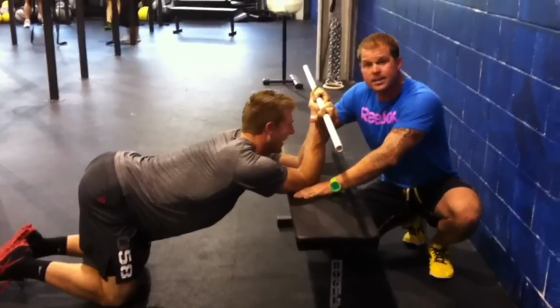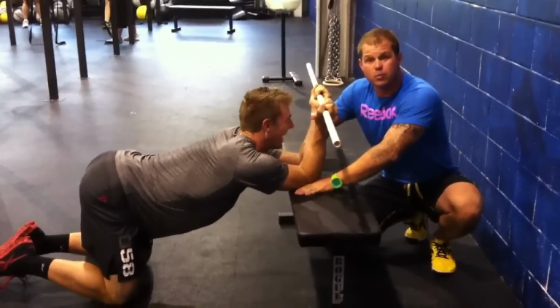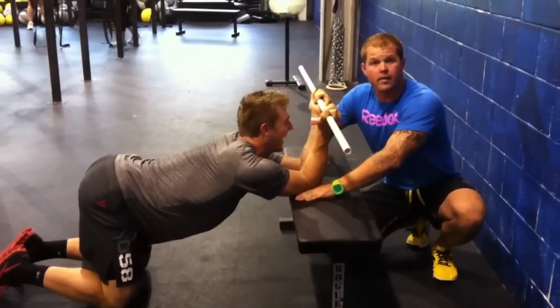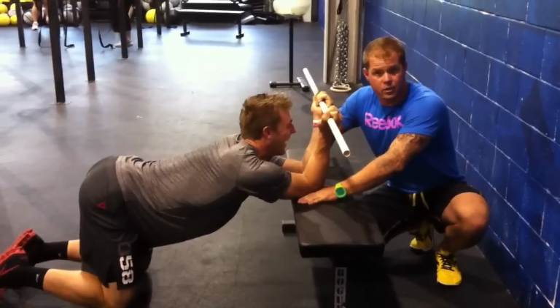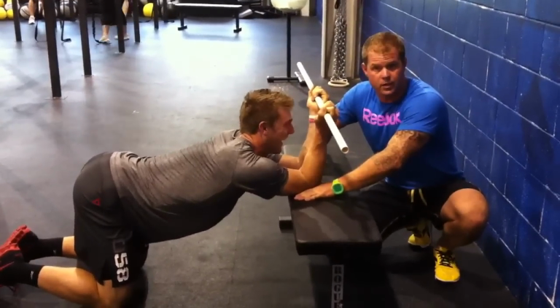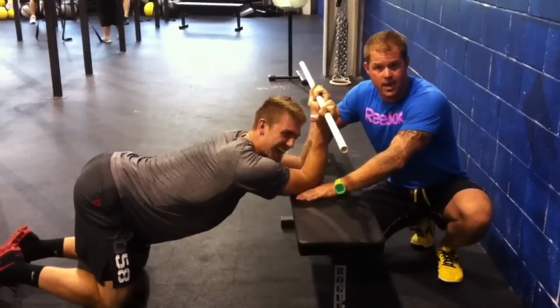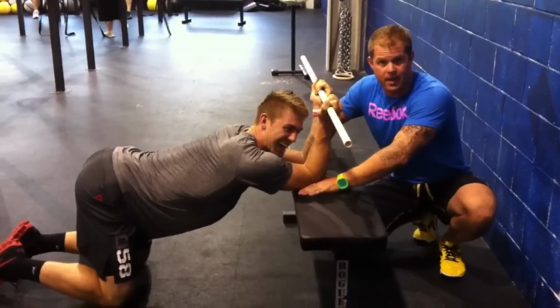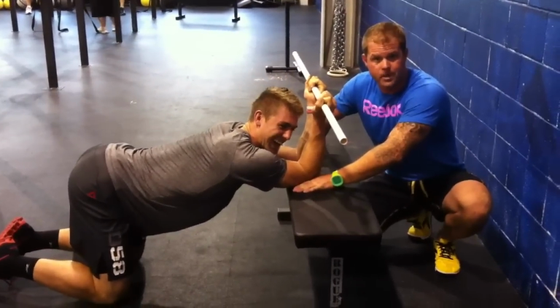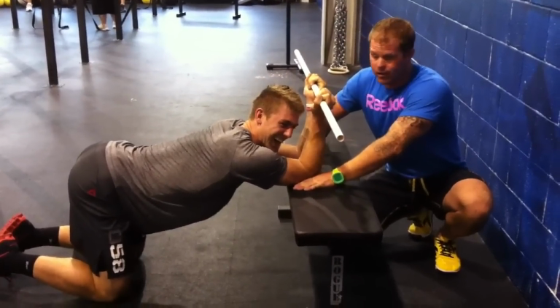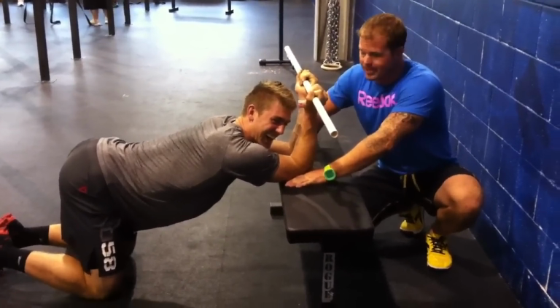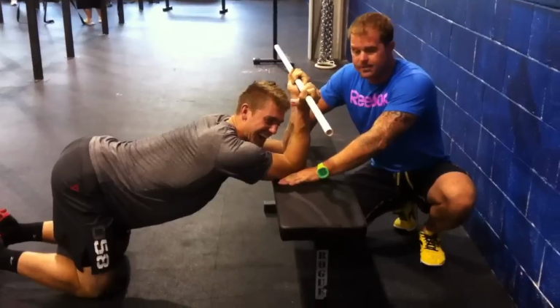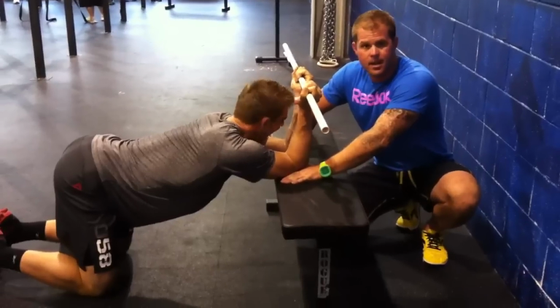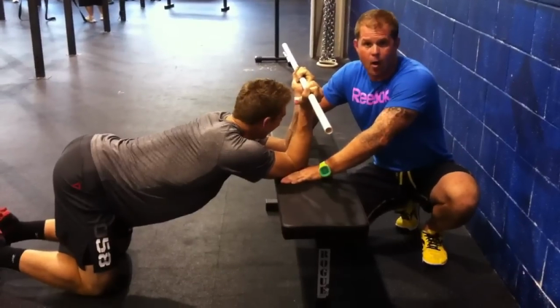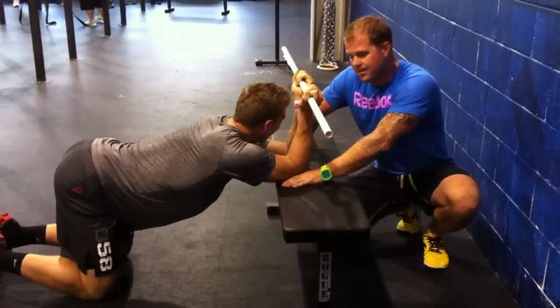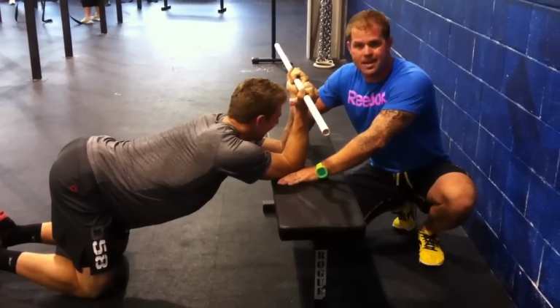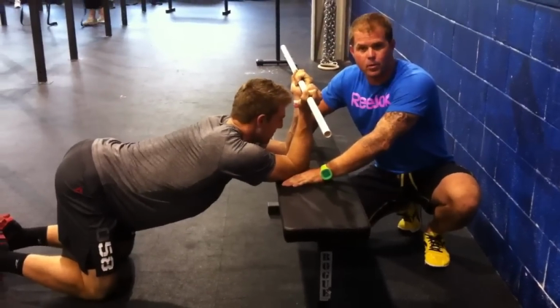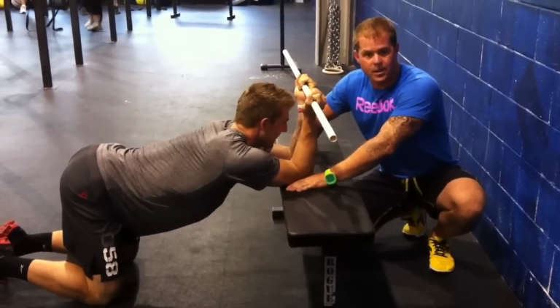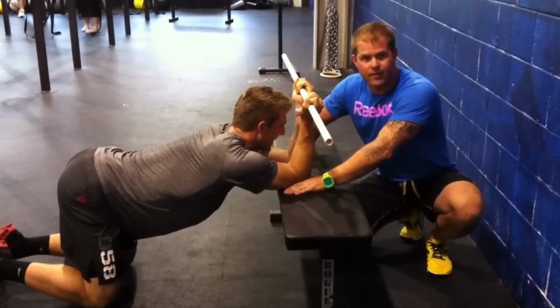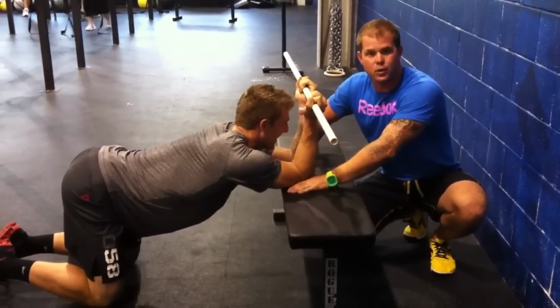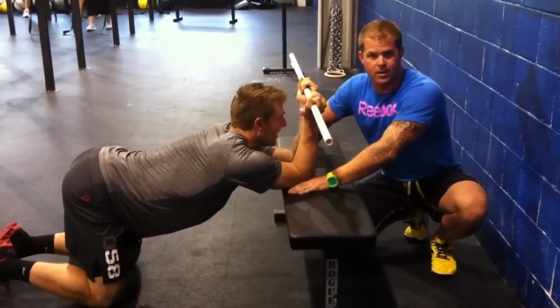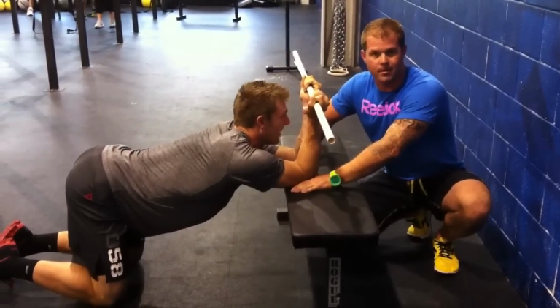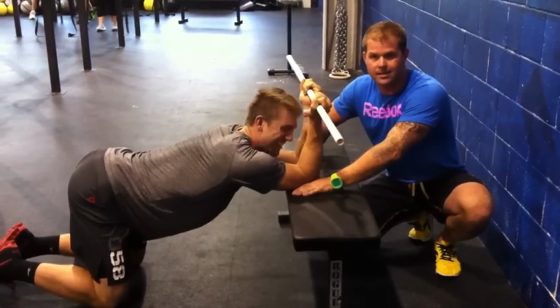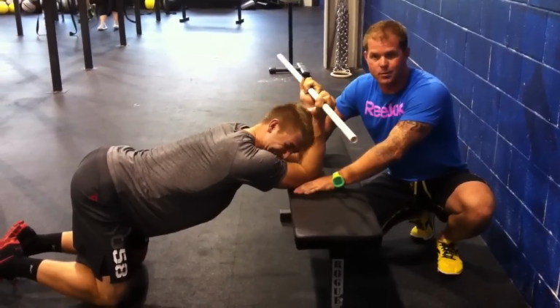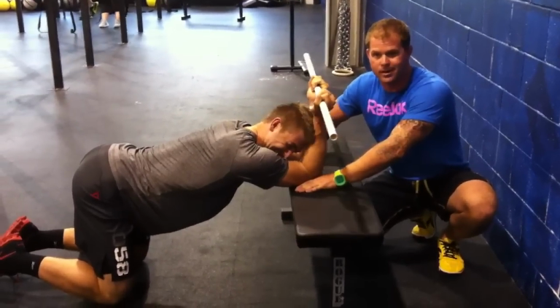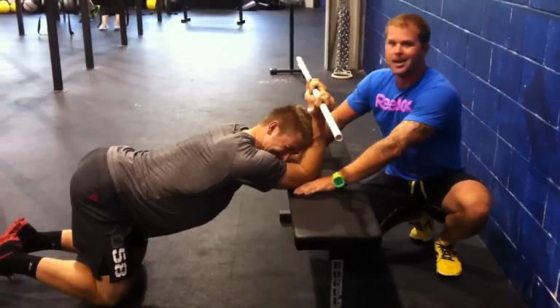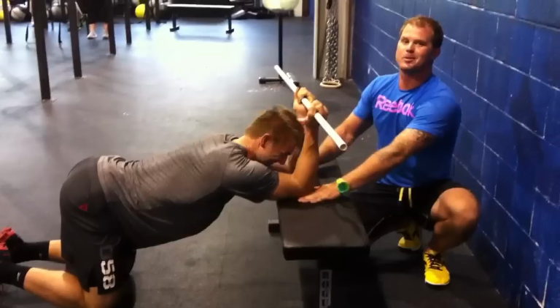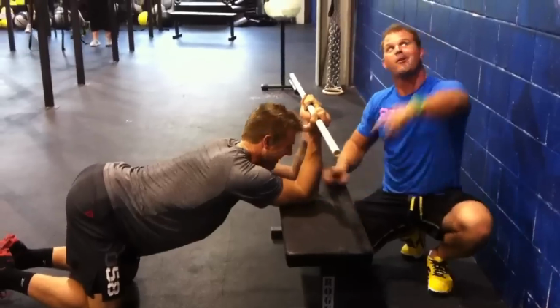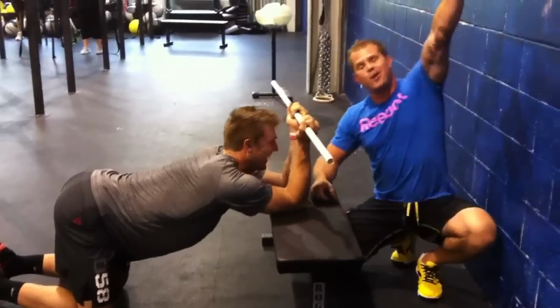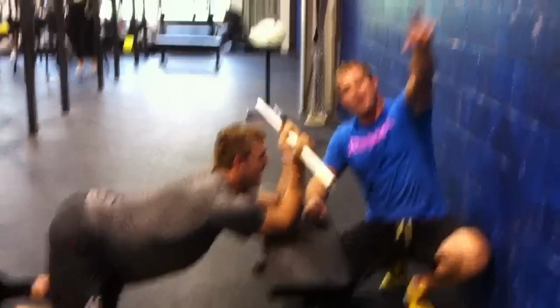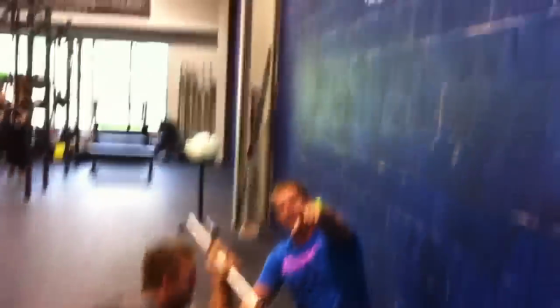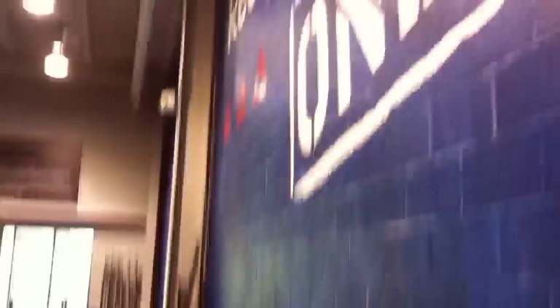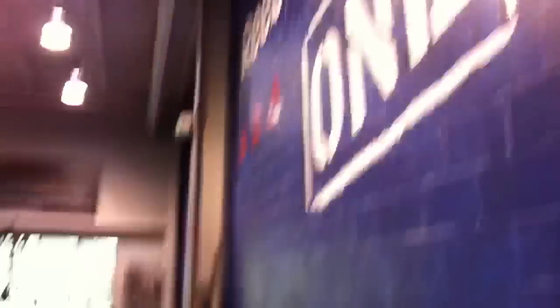A couple ideas. Always take the best athletes and ask yourself how you can improve them. Spencer Hendel, CrossFit Reebok One. We'll see you guys tomorrow.